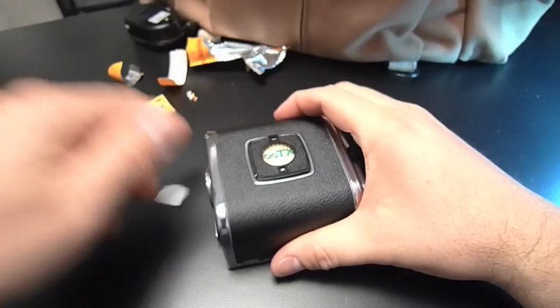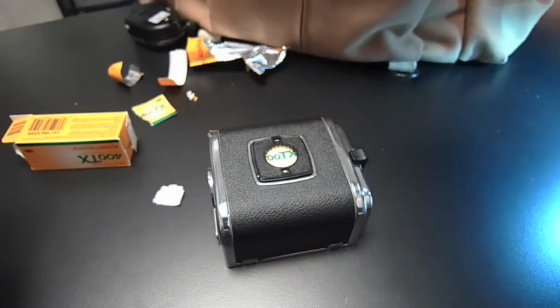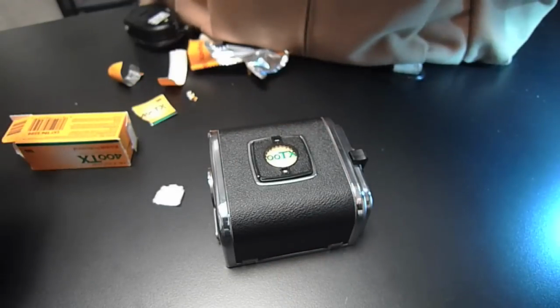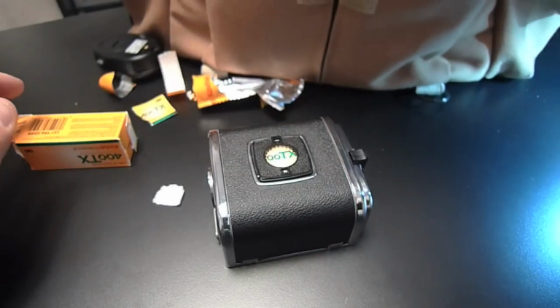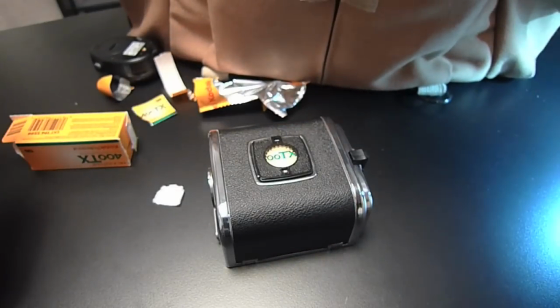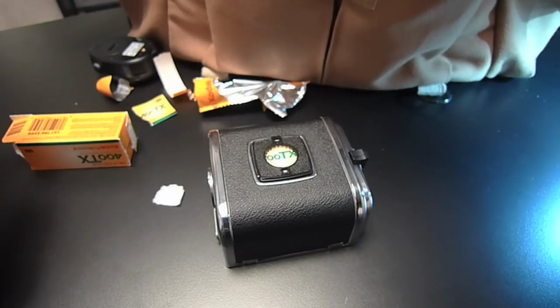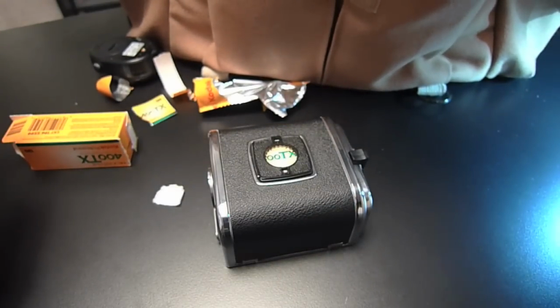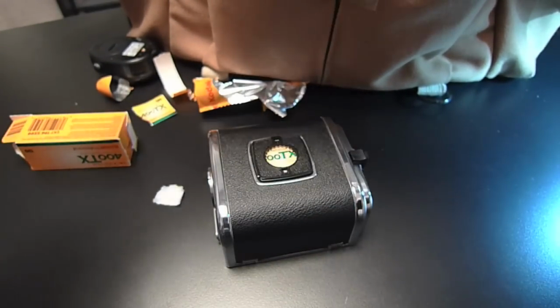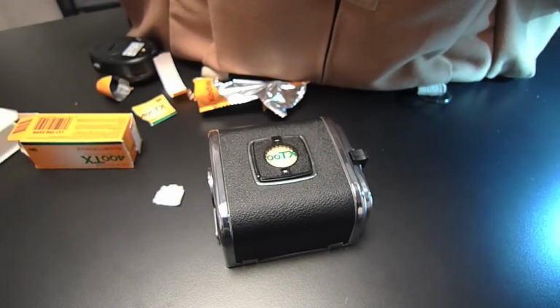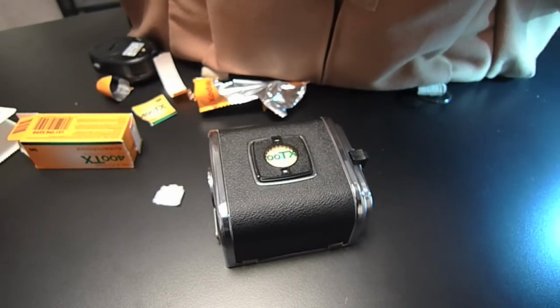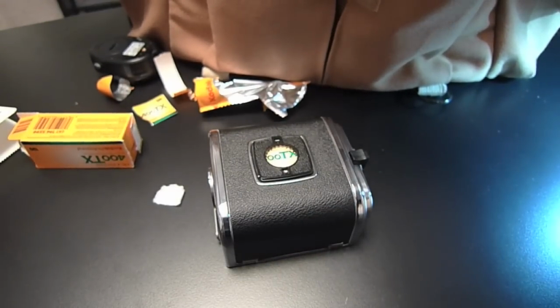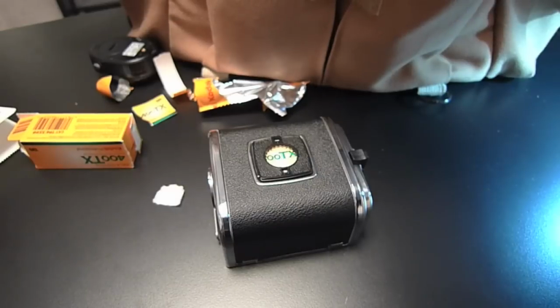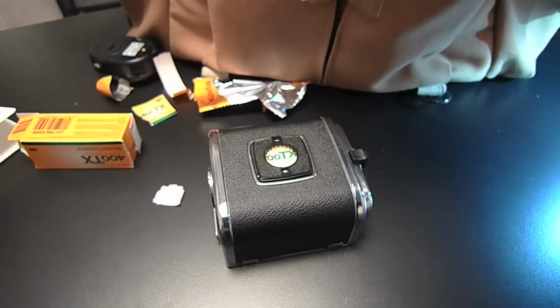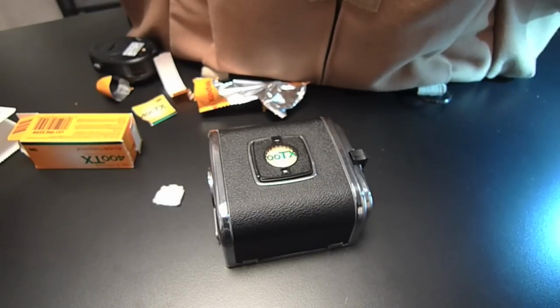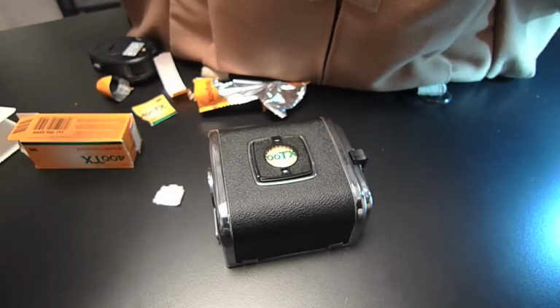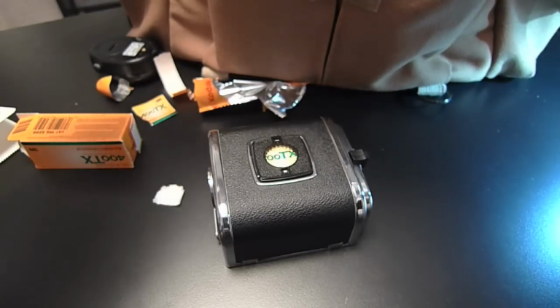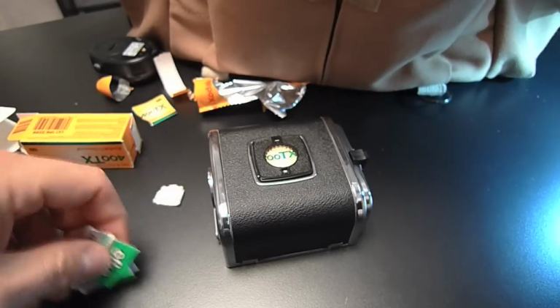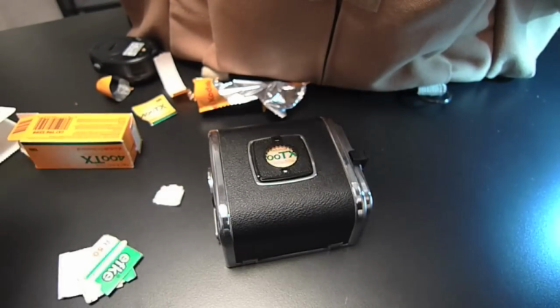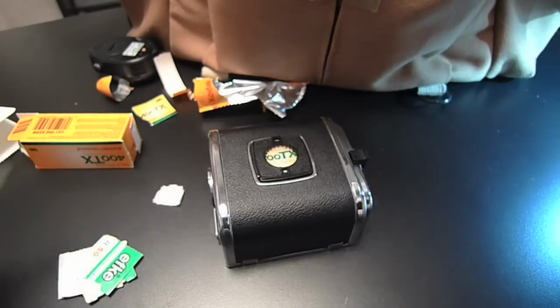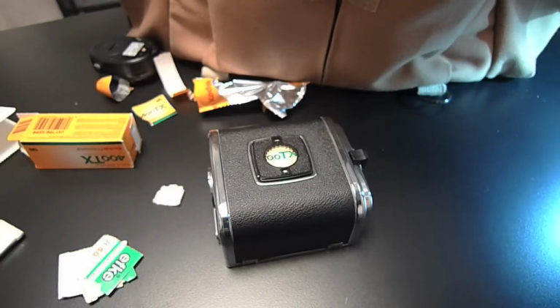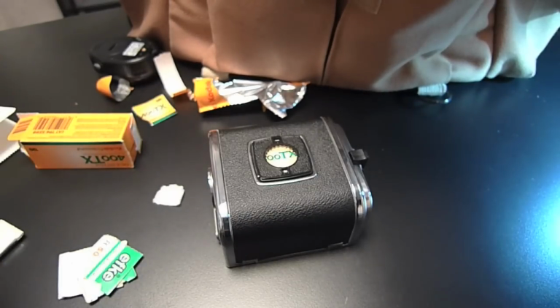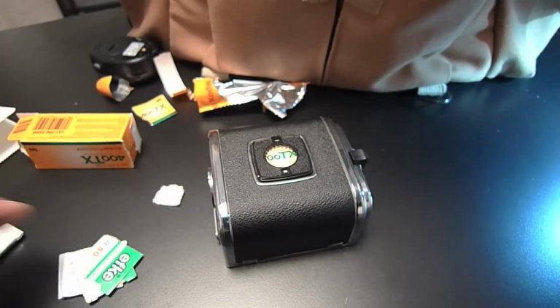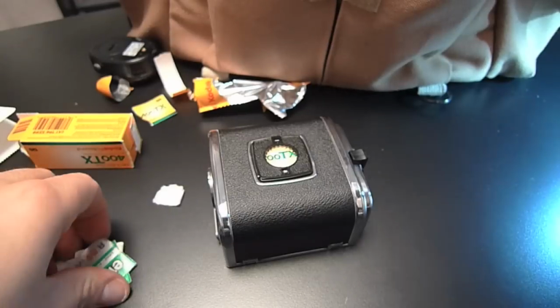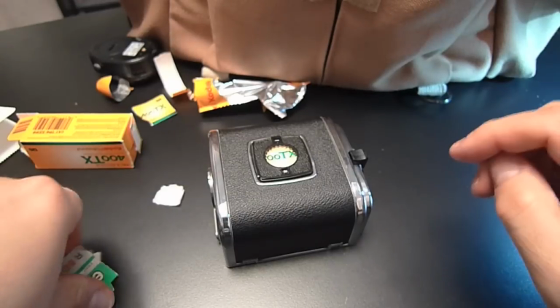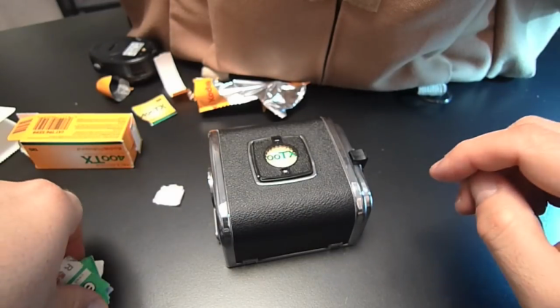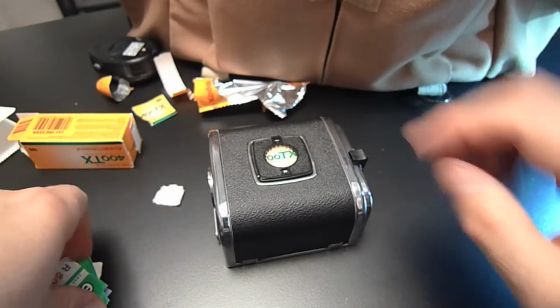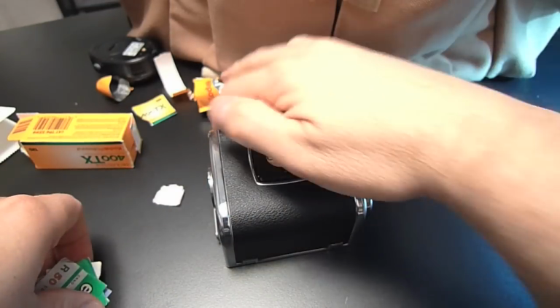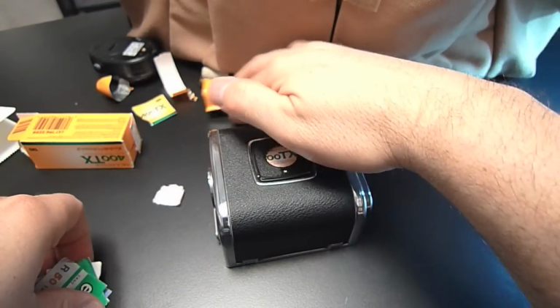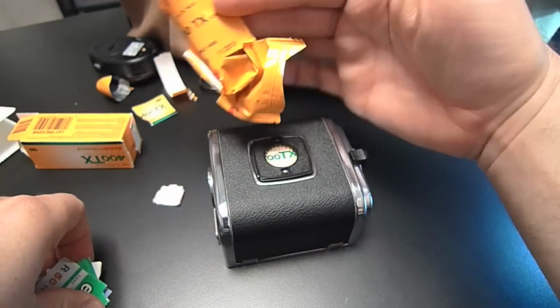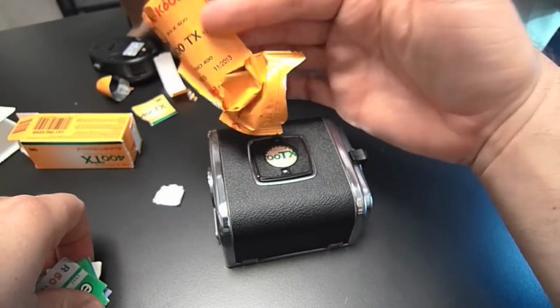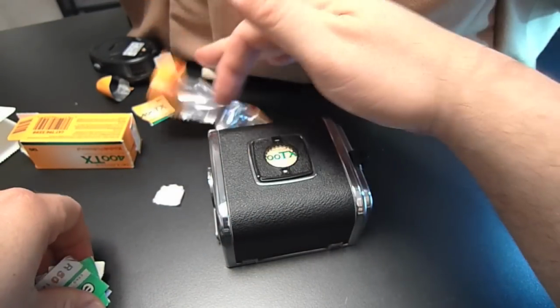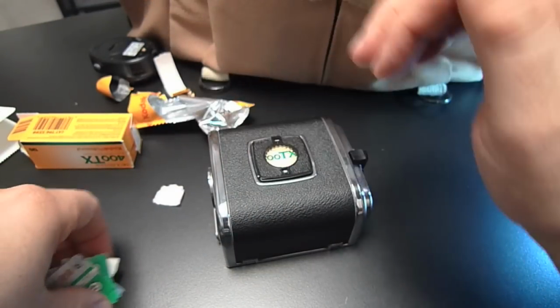By the way, if you buy film in five-packs, you're not going to have a bunch of little individual box tabs — the five rolls are all going to come together in one package.